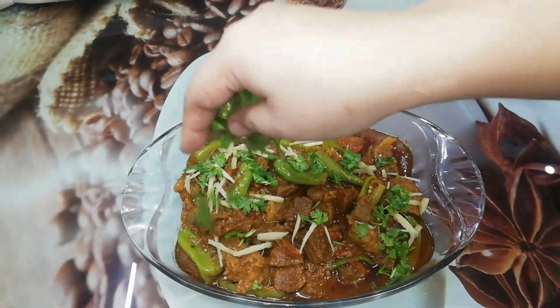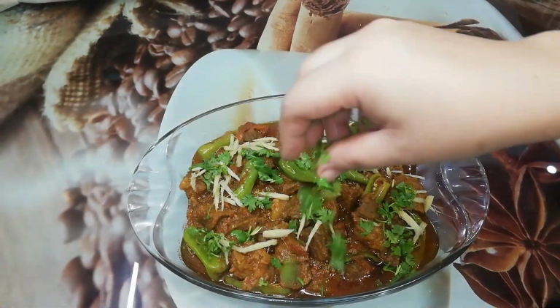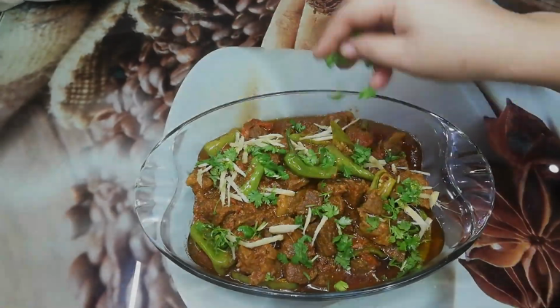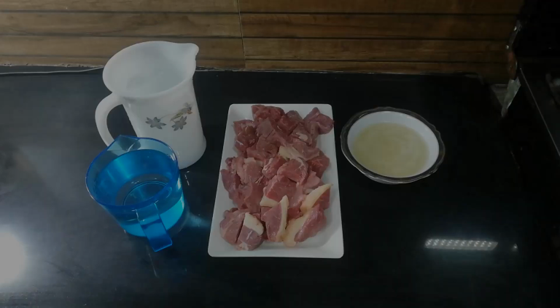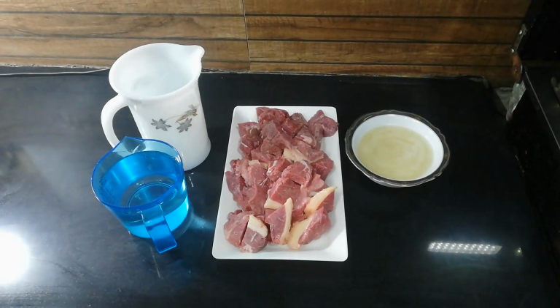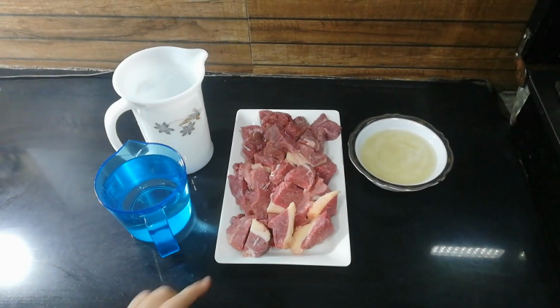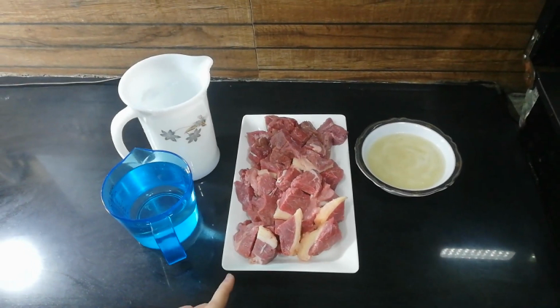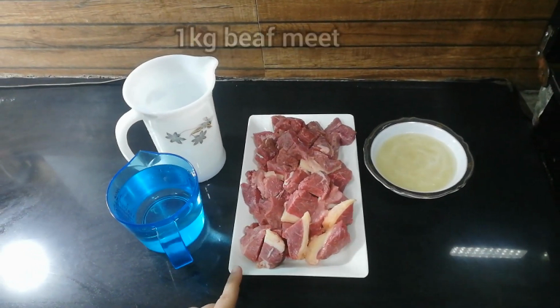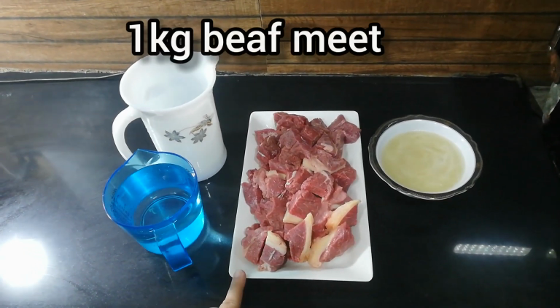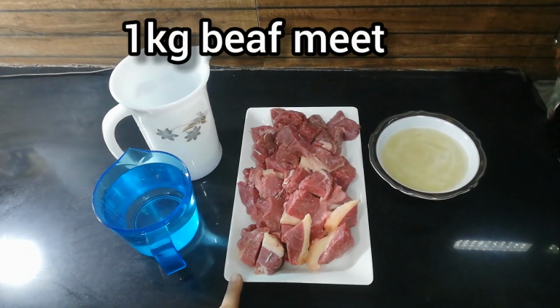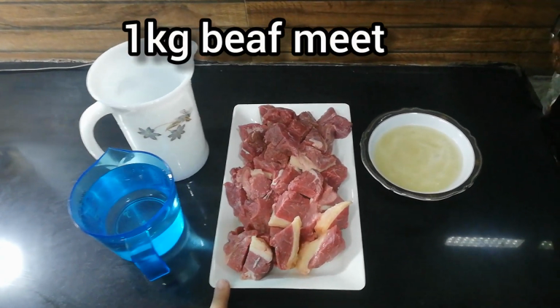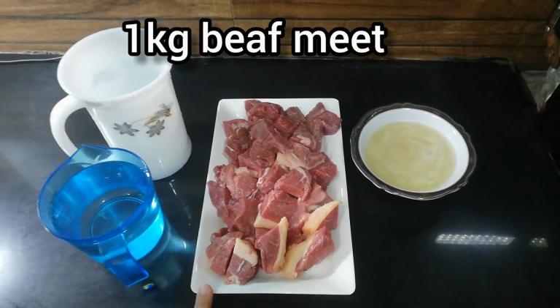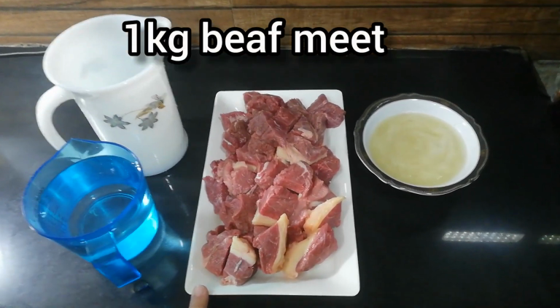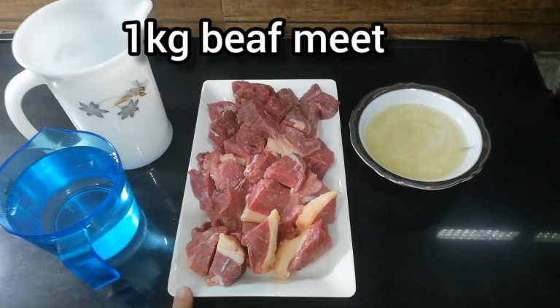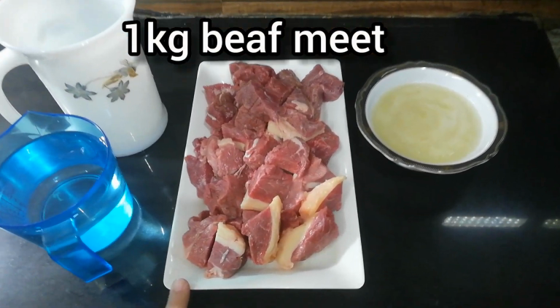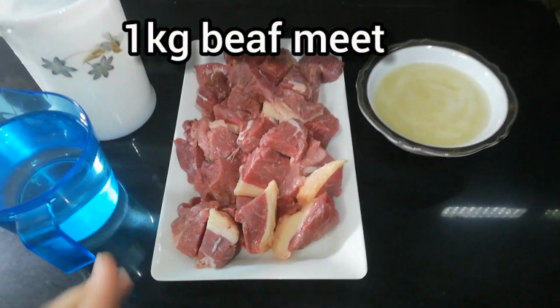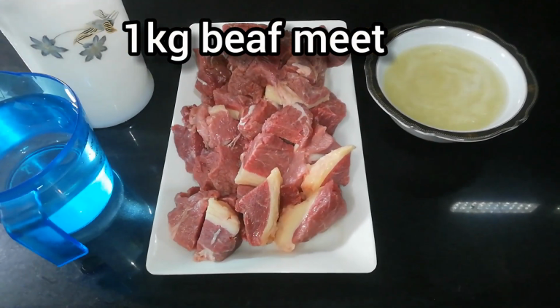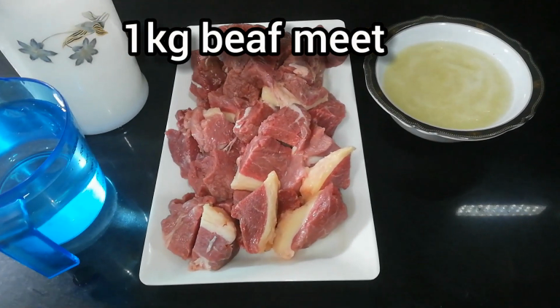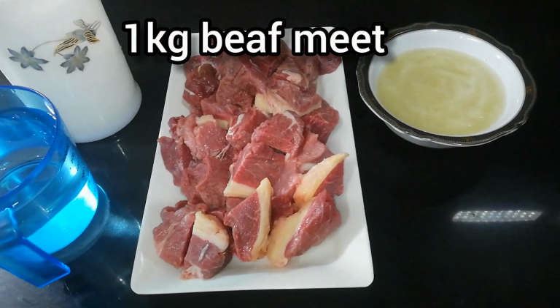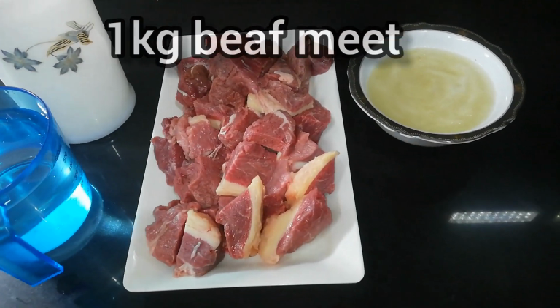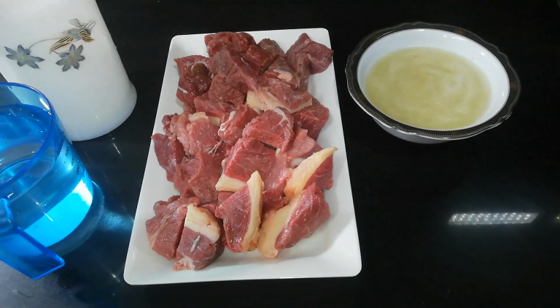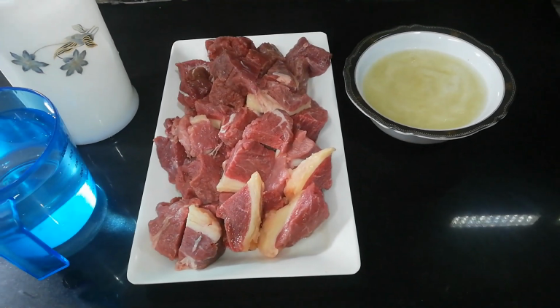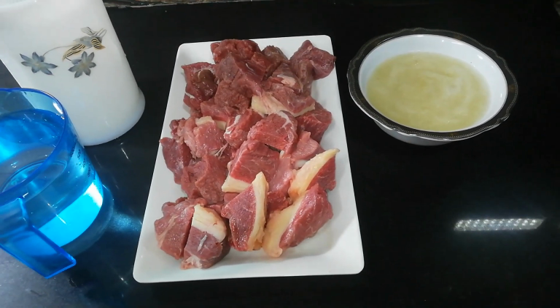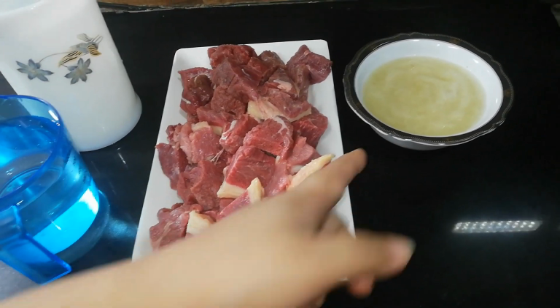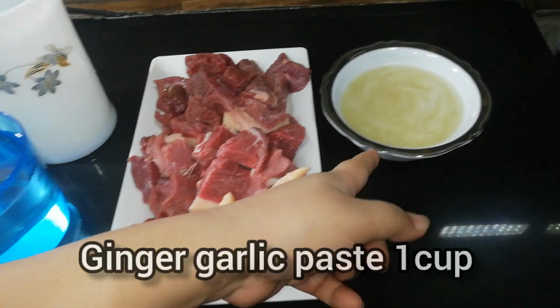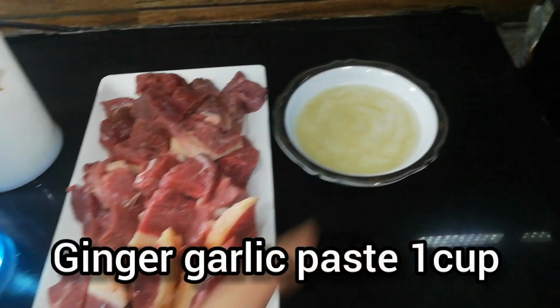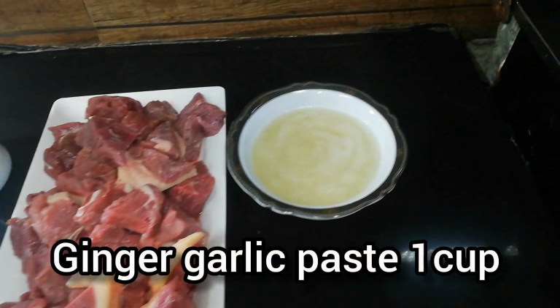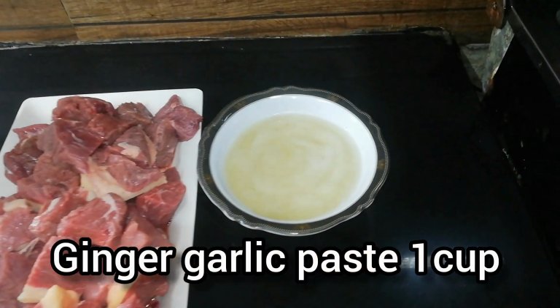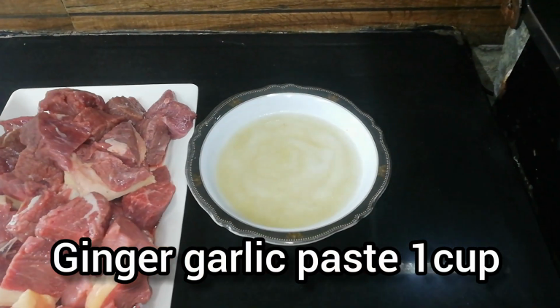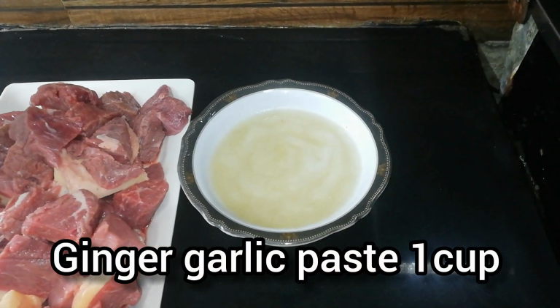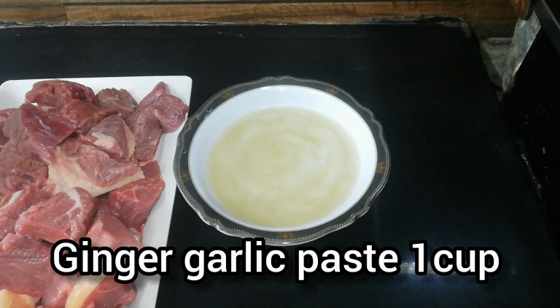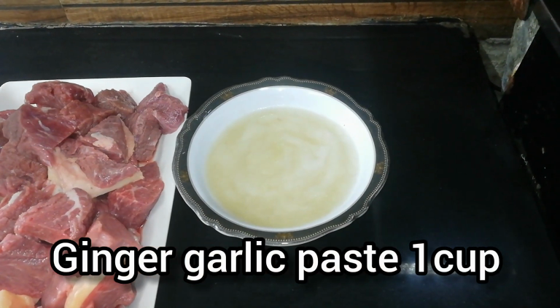We have made beef ki kadai for 1 kg meat. We have prepared ginger garlic paste and will tell you about the rest of the ingredients.